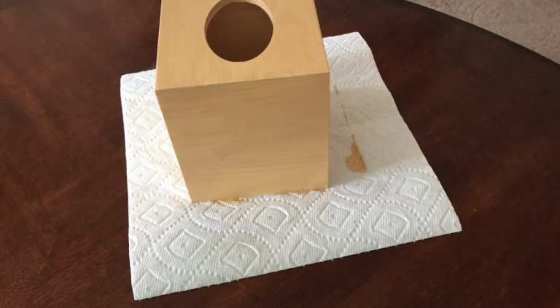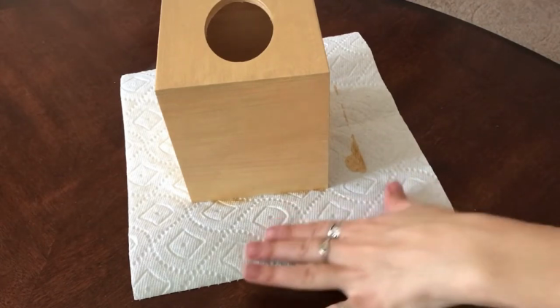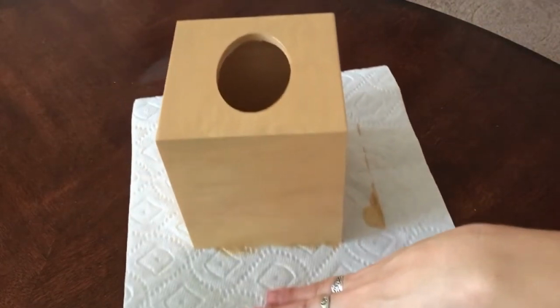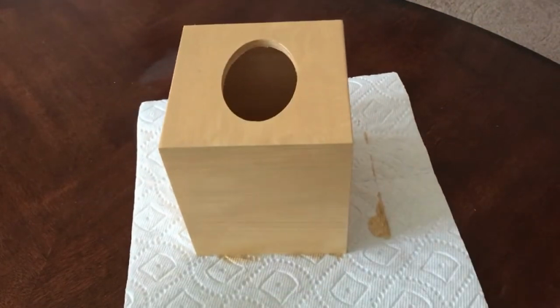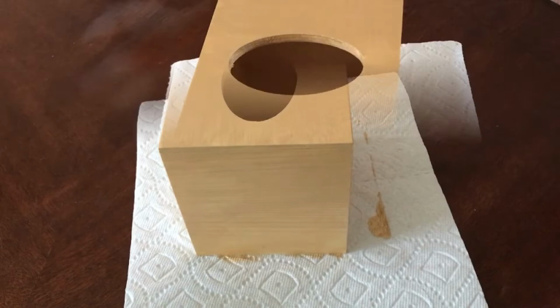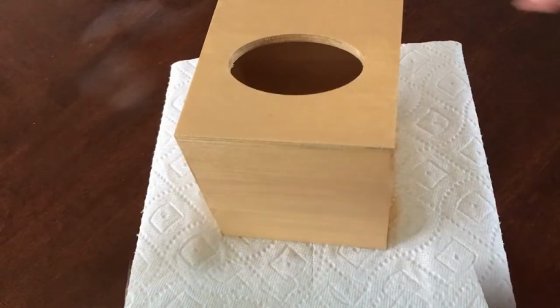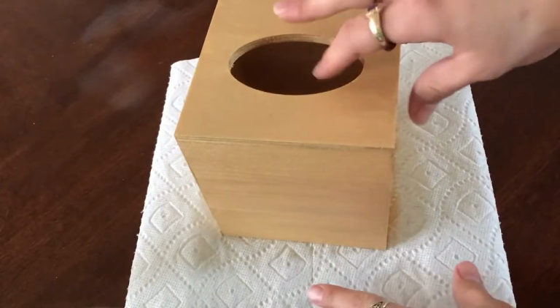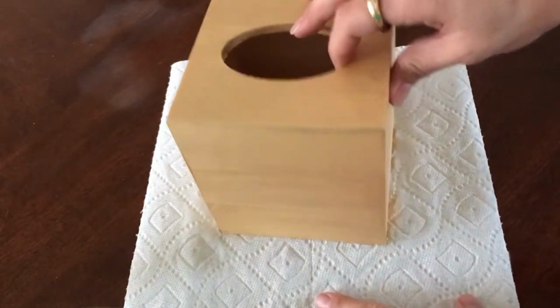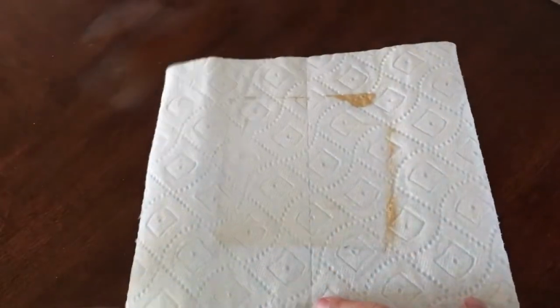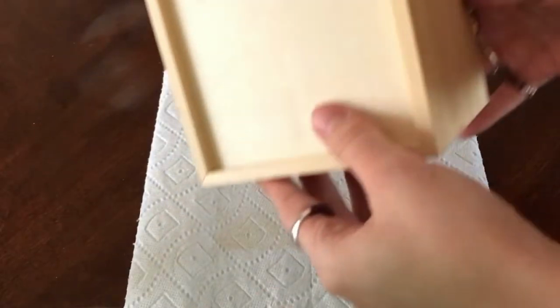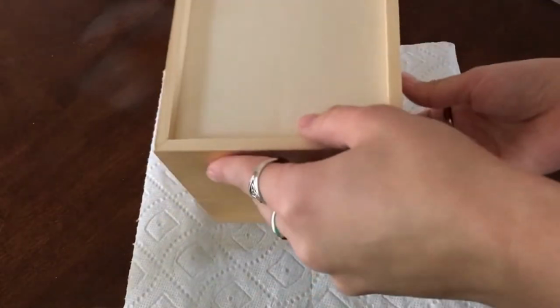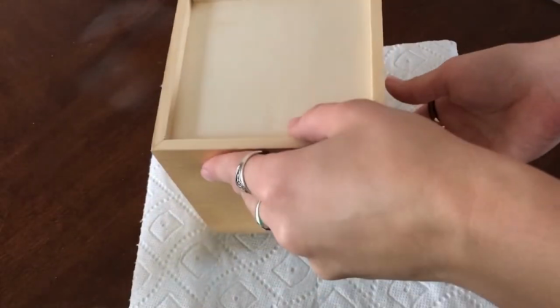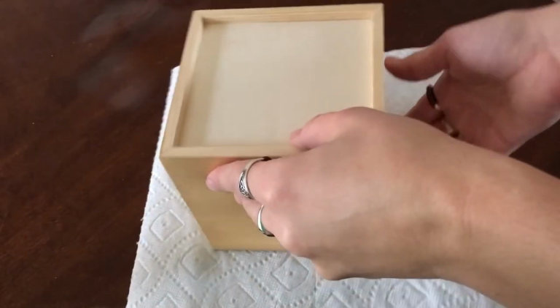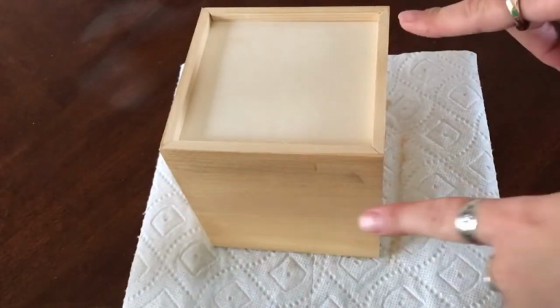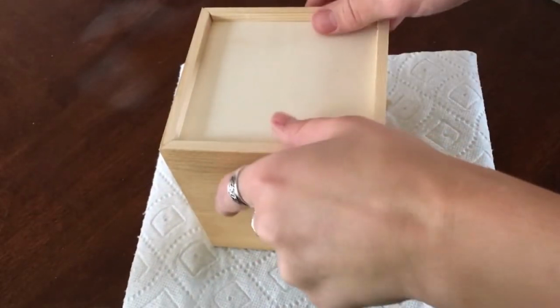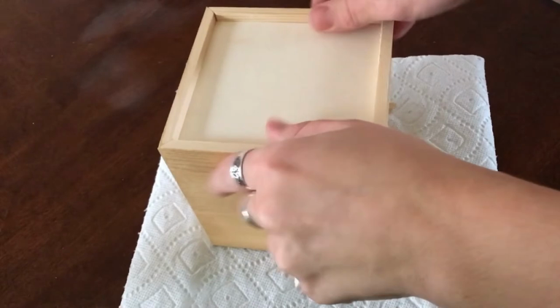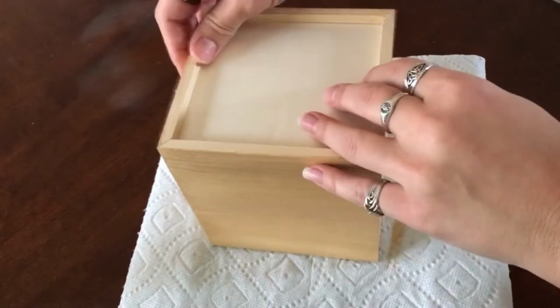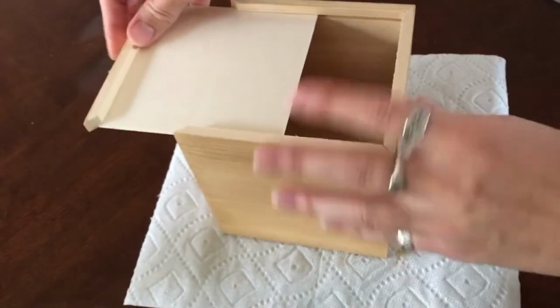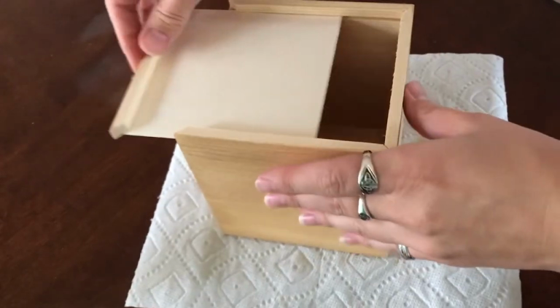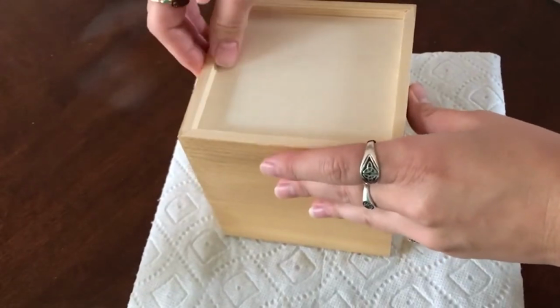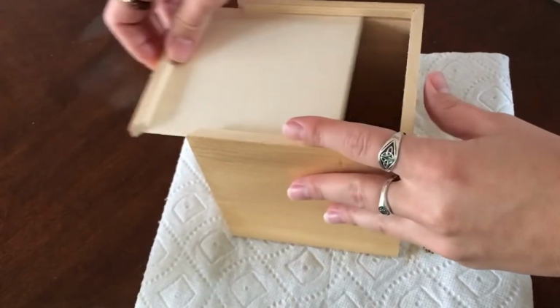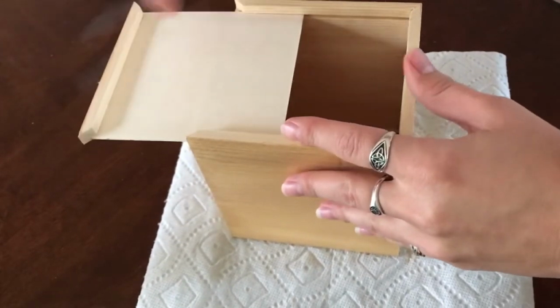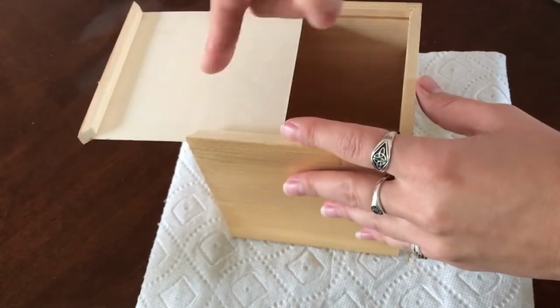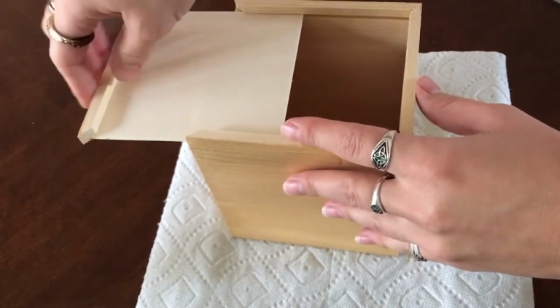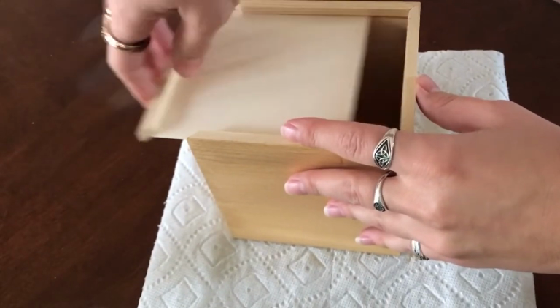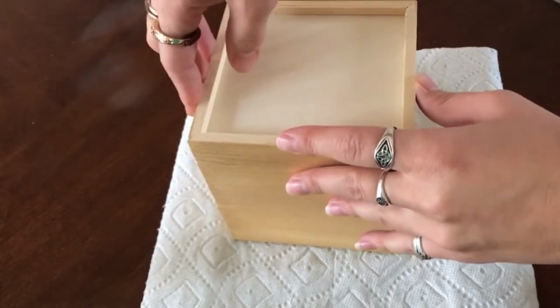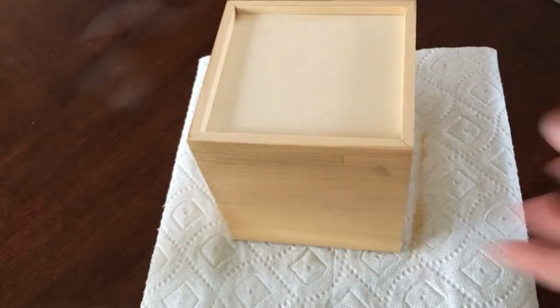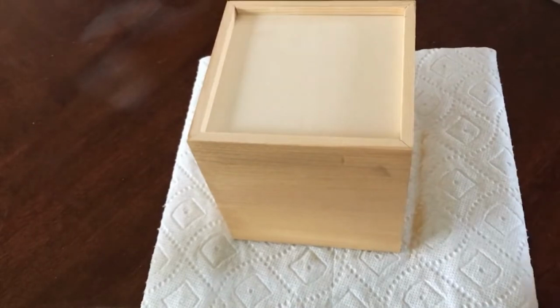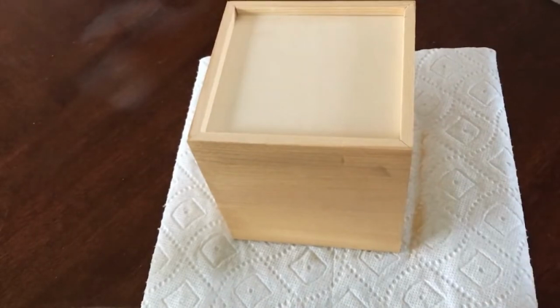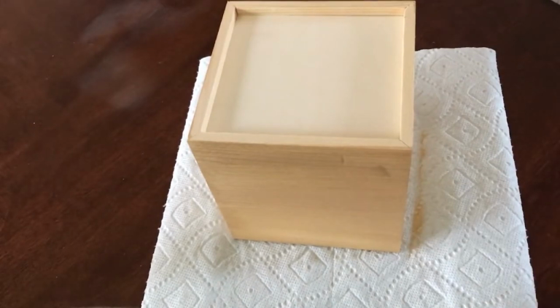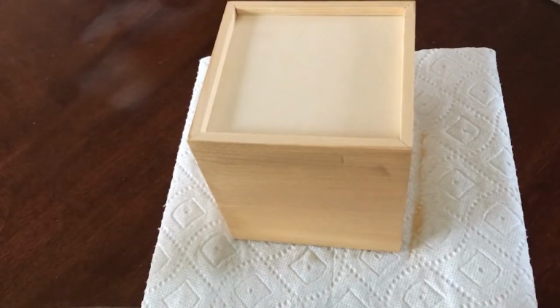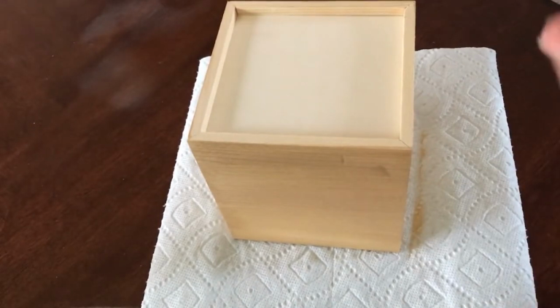The top and sides are dry - I'm just going to flip it over and paint the bottom. This type of box opens like that, so I'm going to paint around the inside as well. Otherwise, the paint is done - super fast.